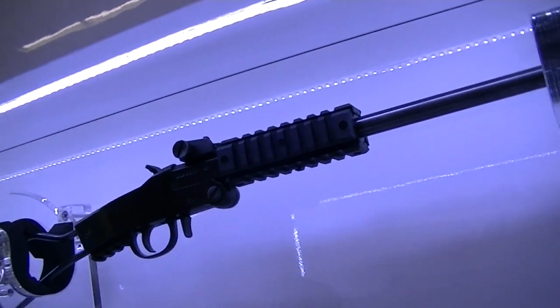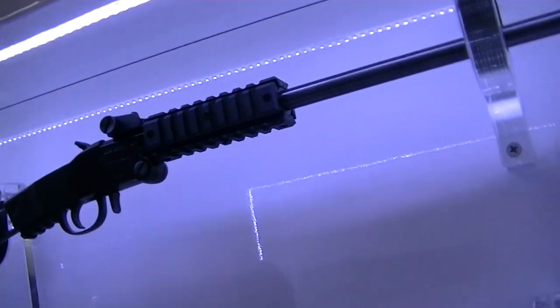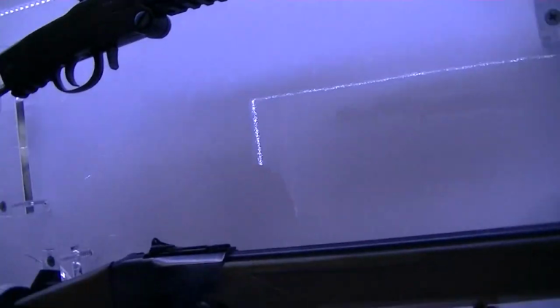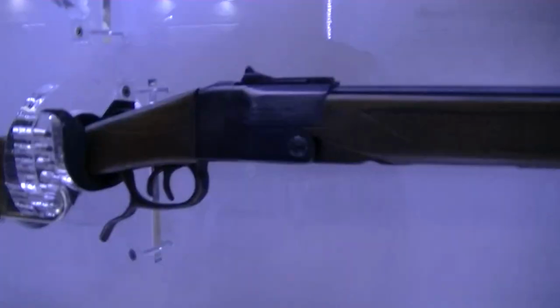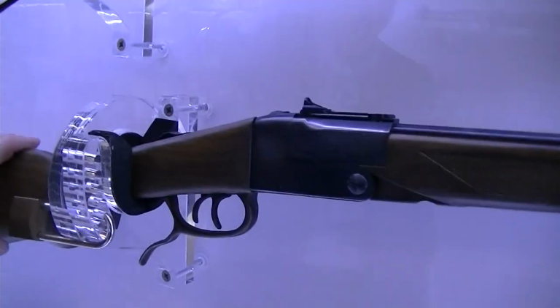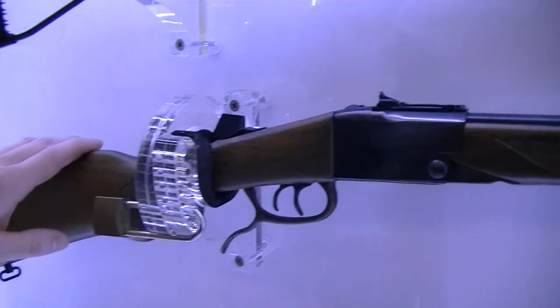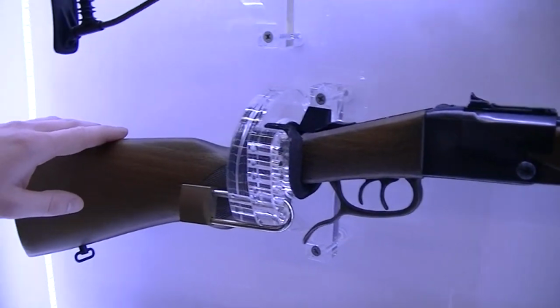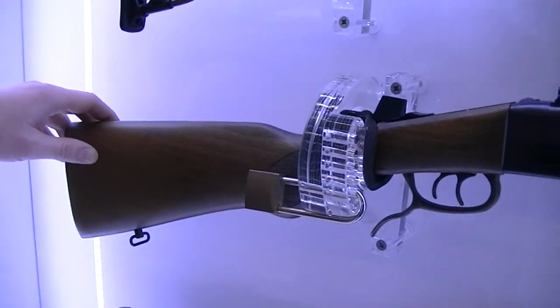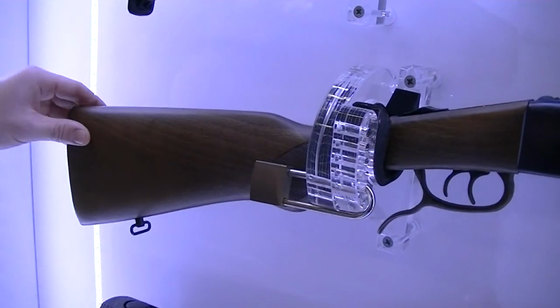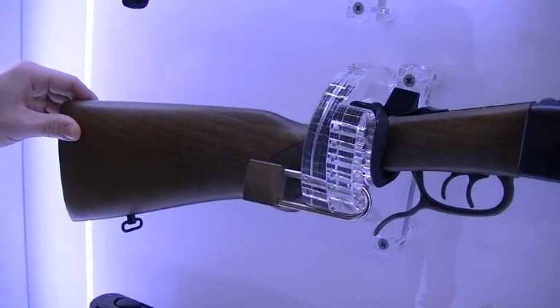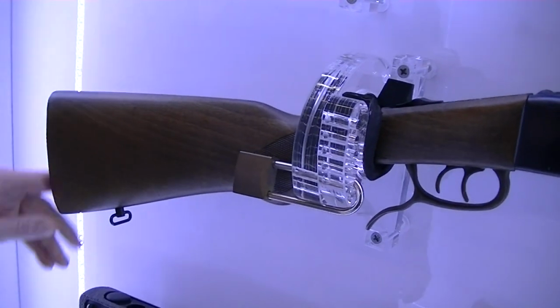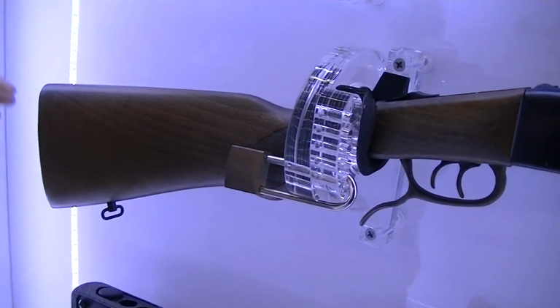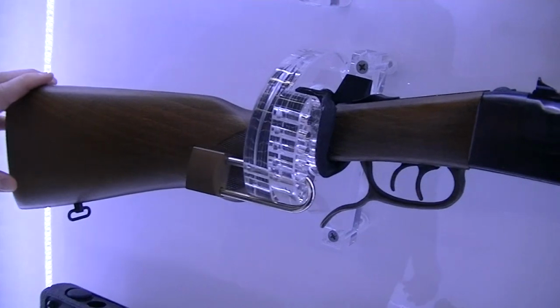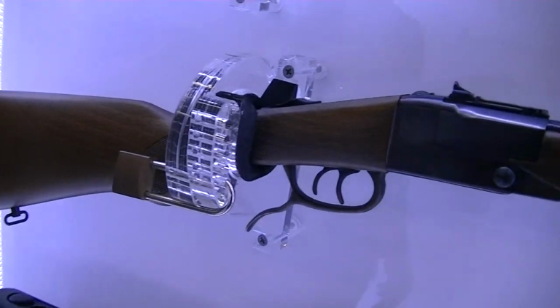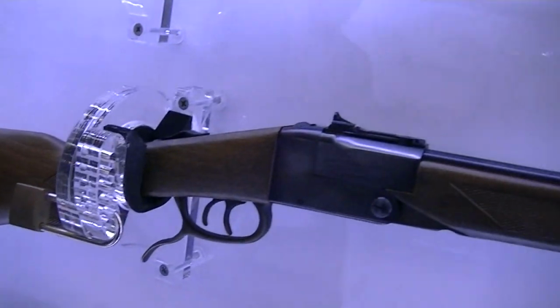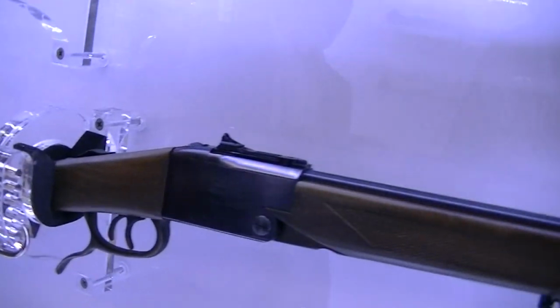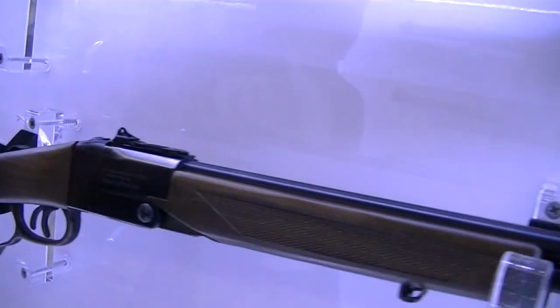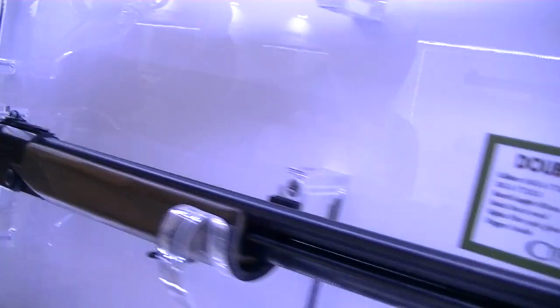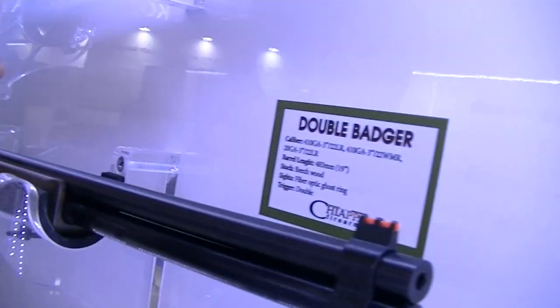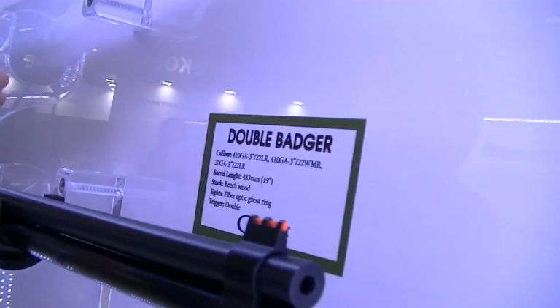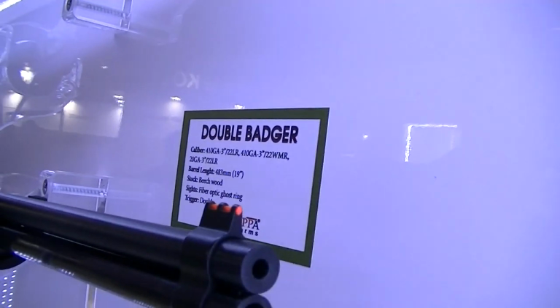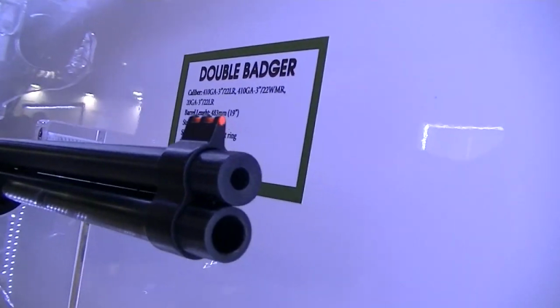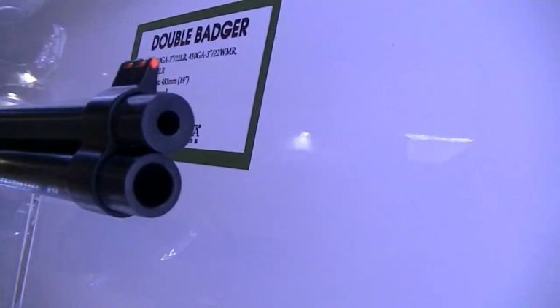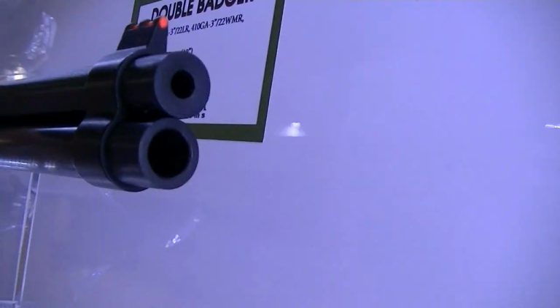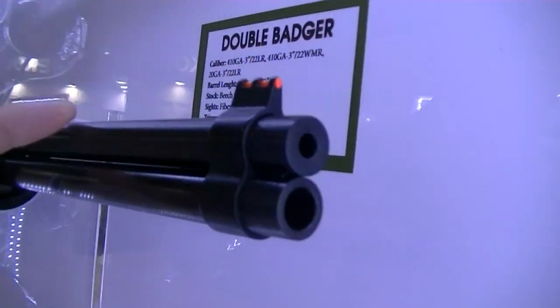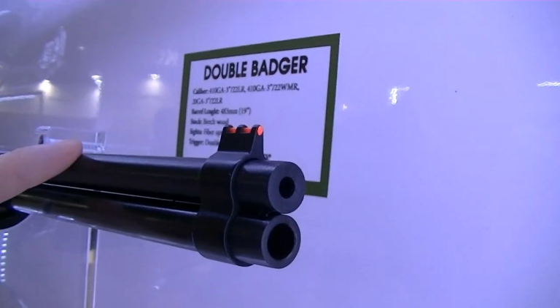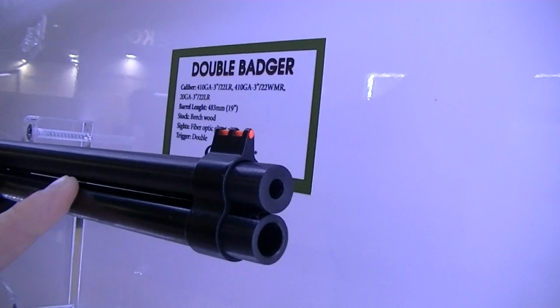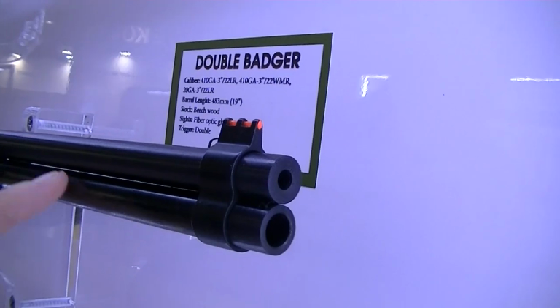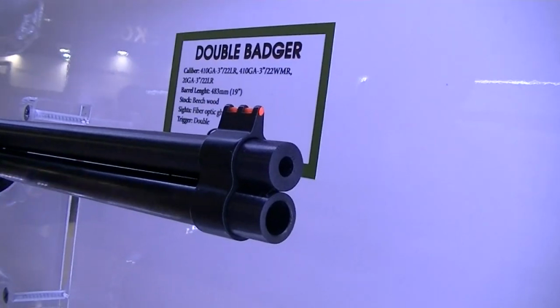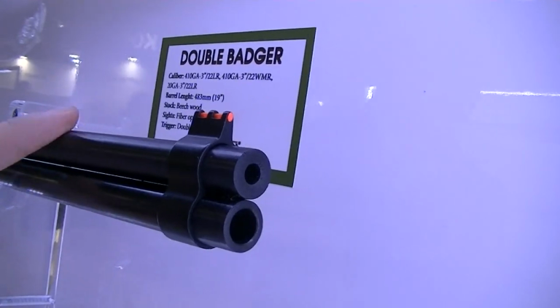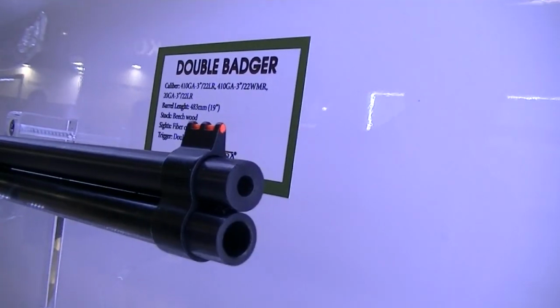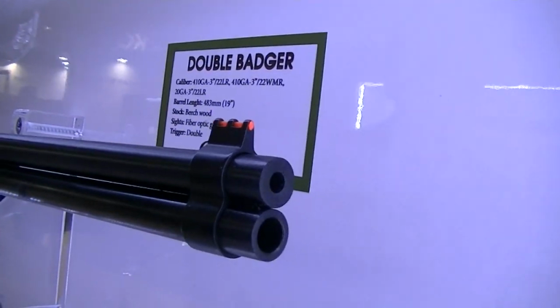Here is its older brother, the Double Badger. It's an over-and-under — you have .410 and .22 long rifle.